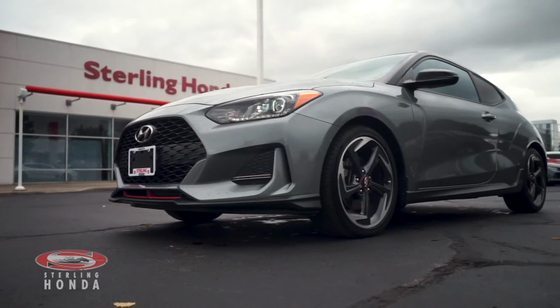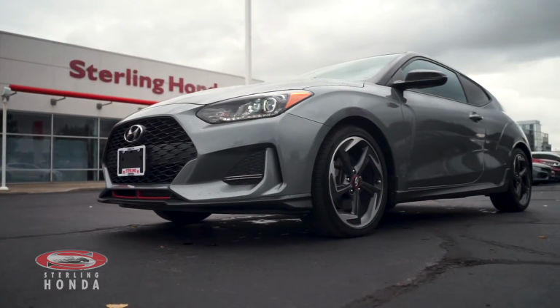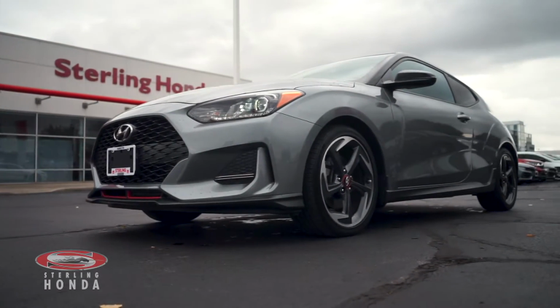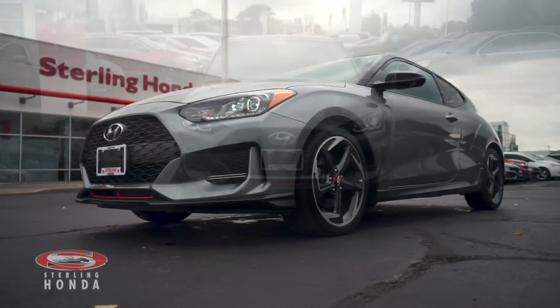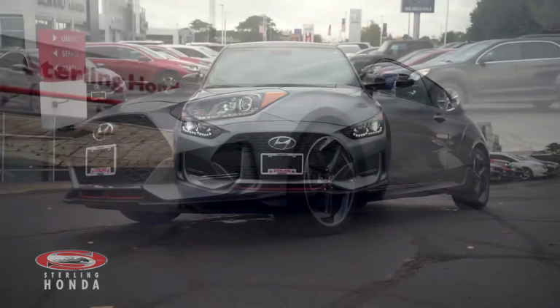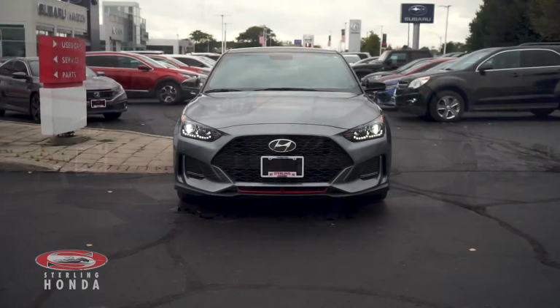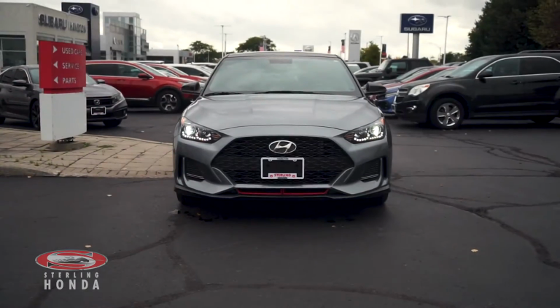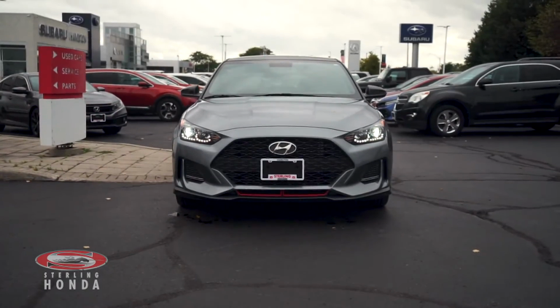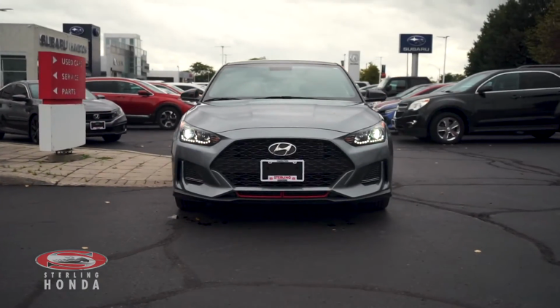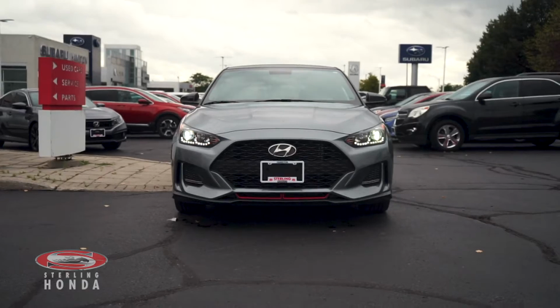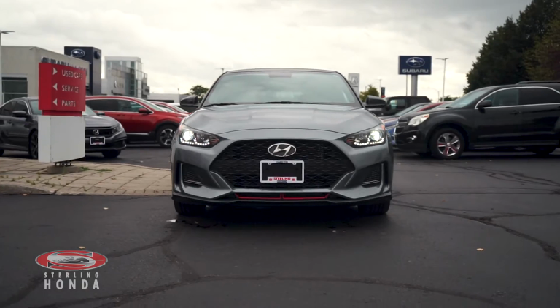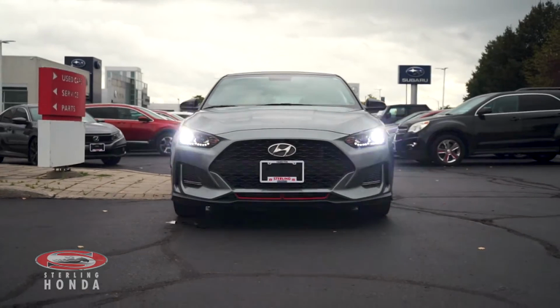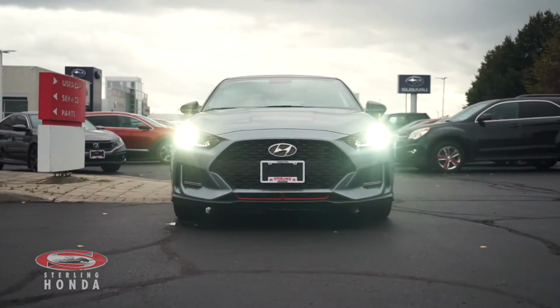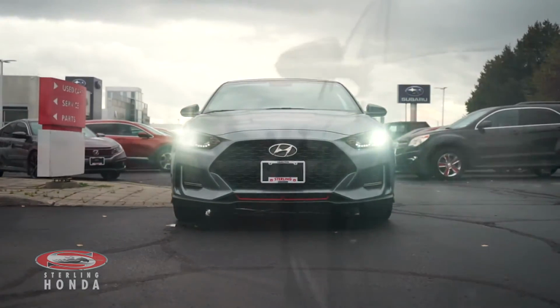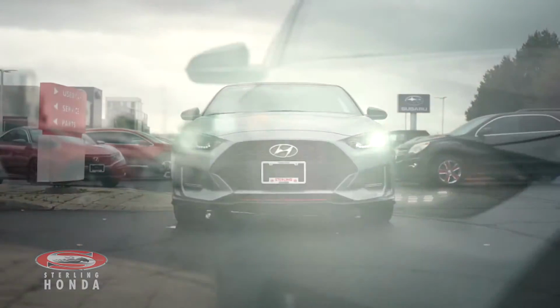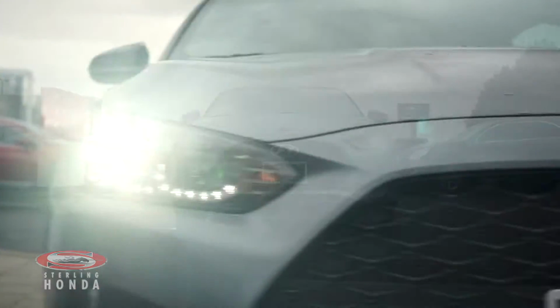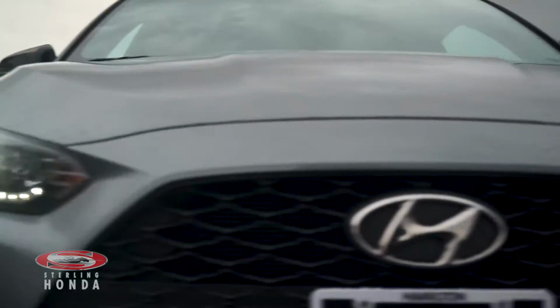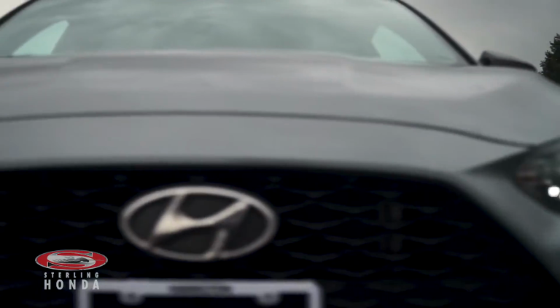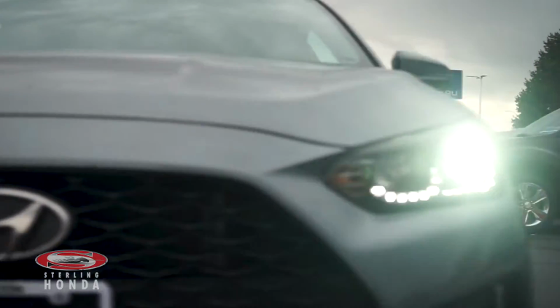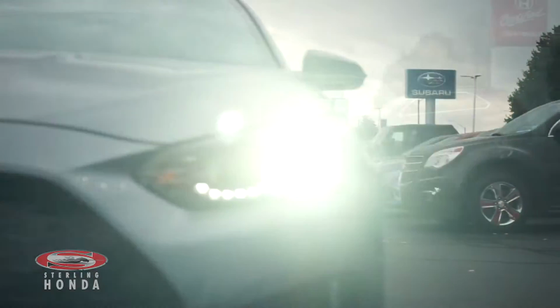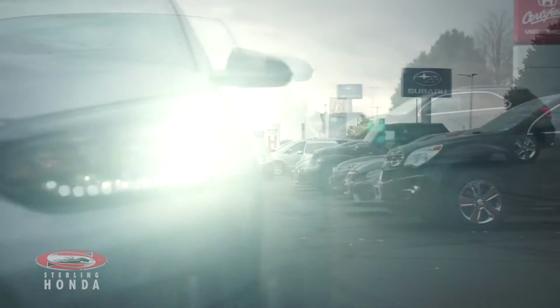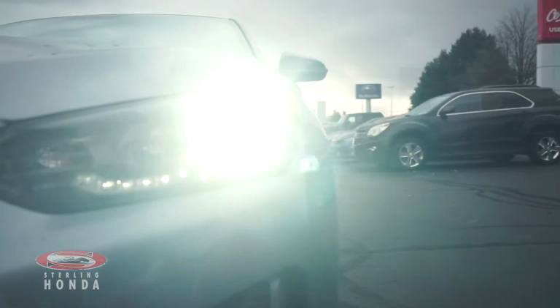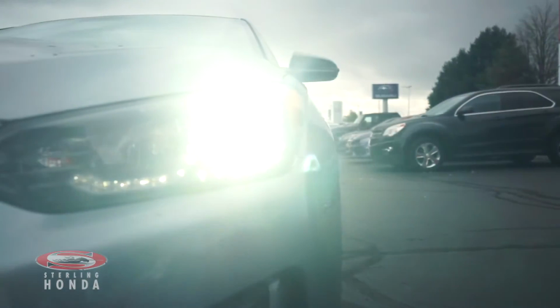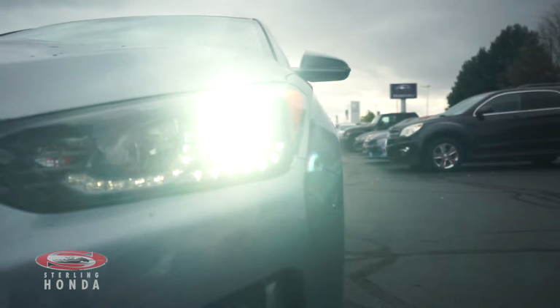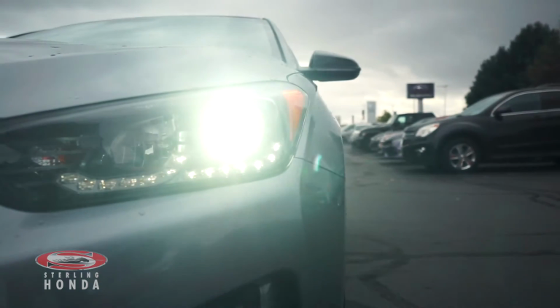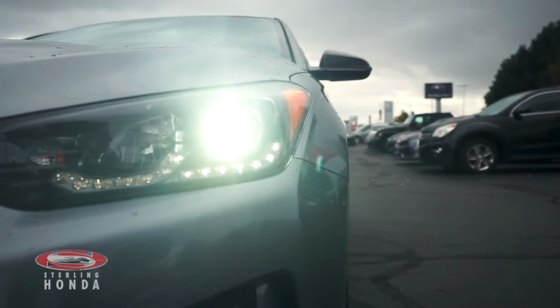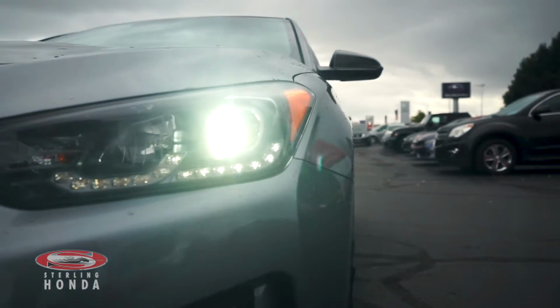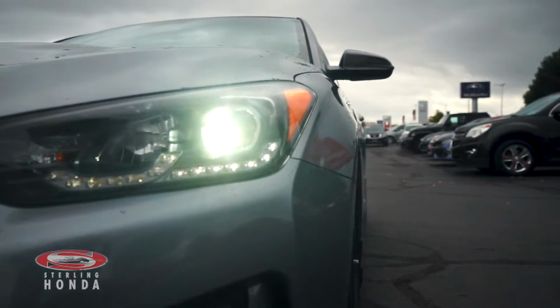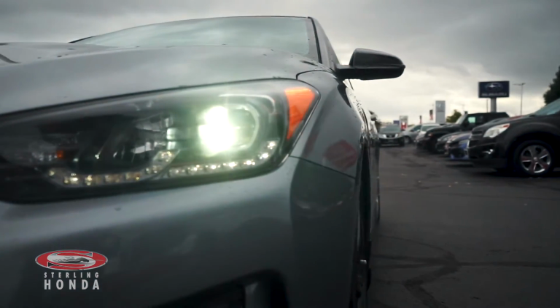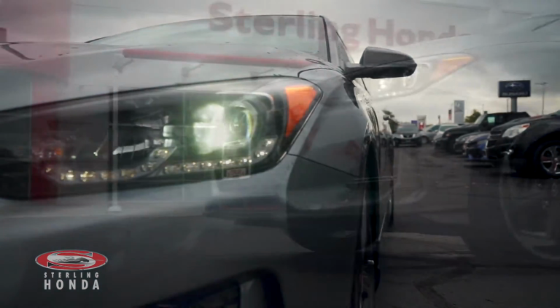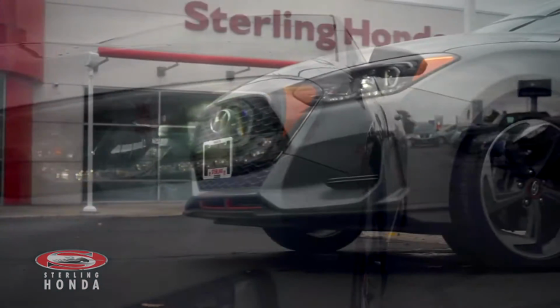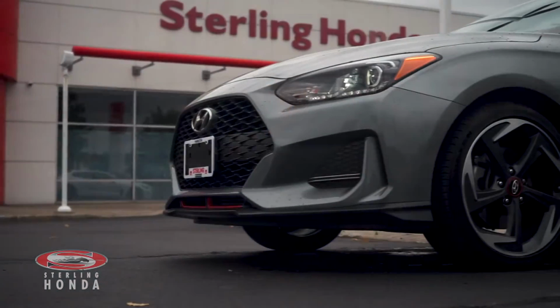Christian here from Sterling Honda and in today's video I'll be showing you our 2020 Hyundai Veloster Turbo. This beautiful accident-free vehicle is in all-around great condition and boasts a front-wheel drivetrain.